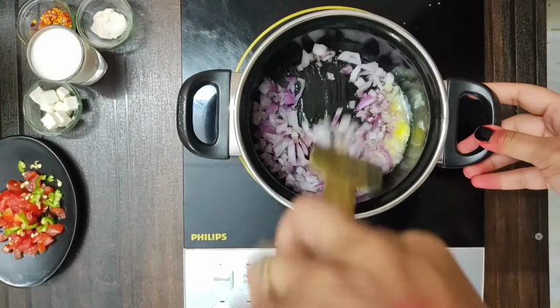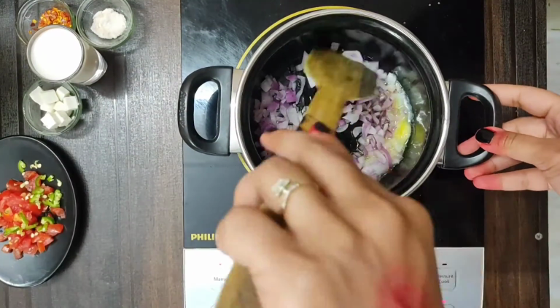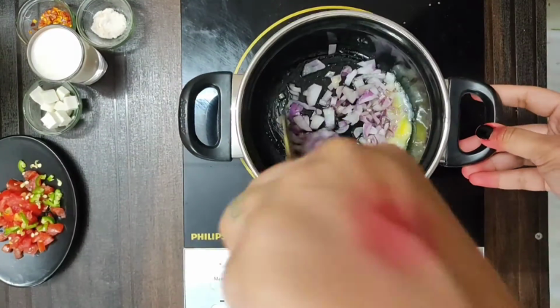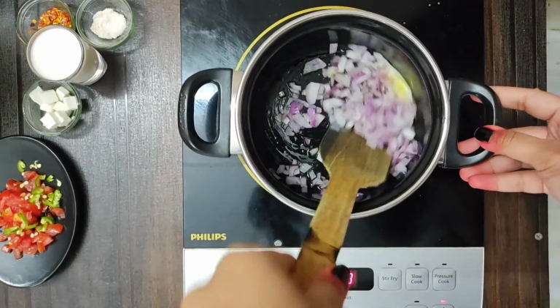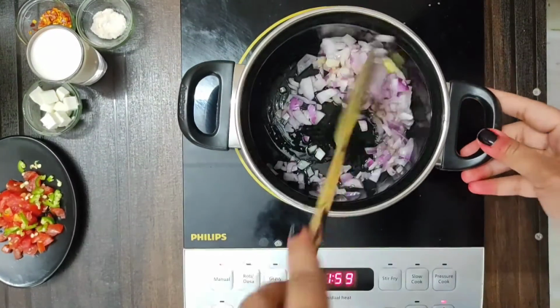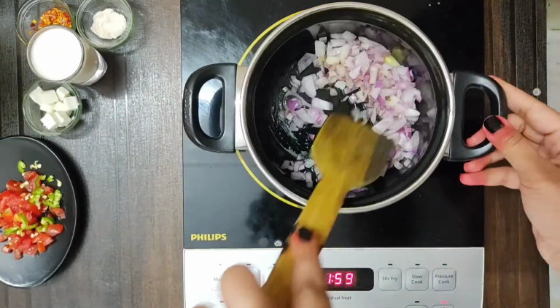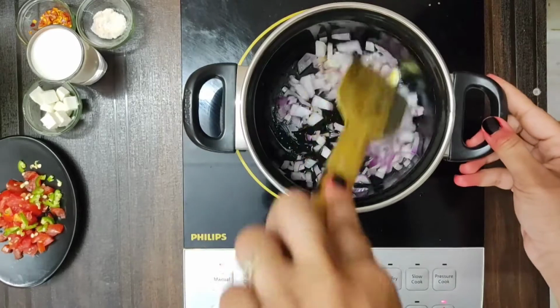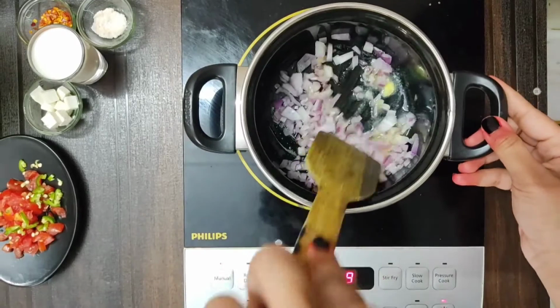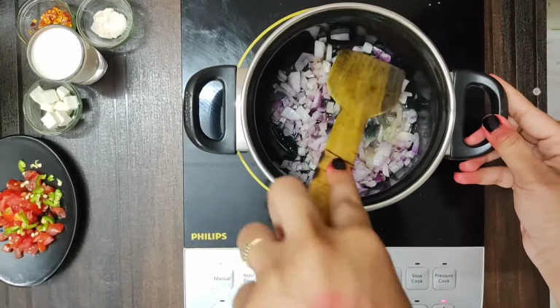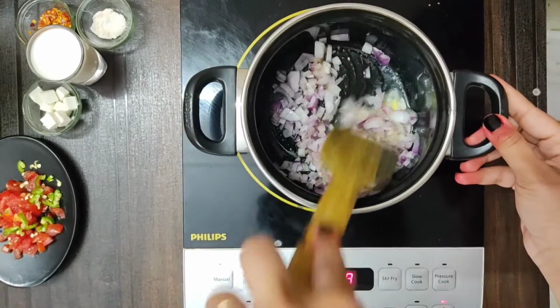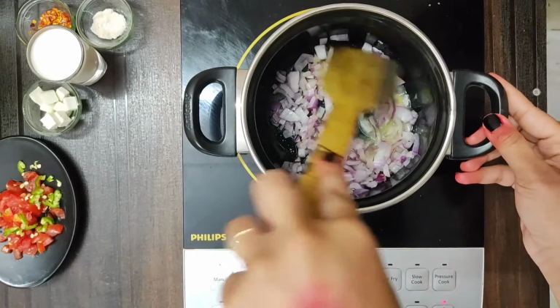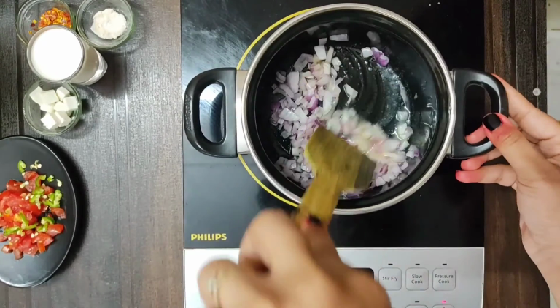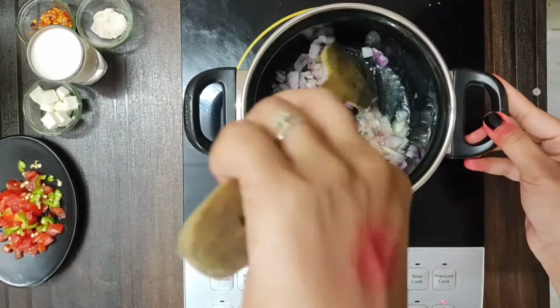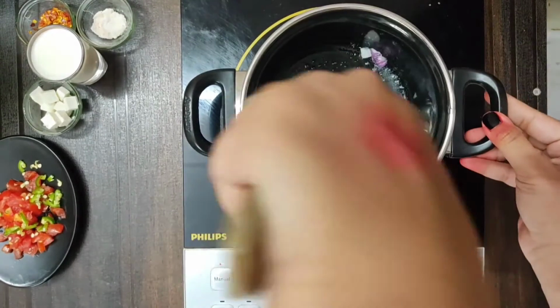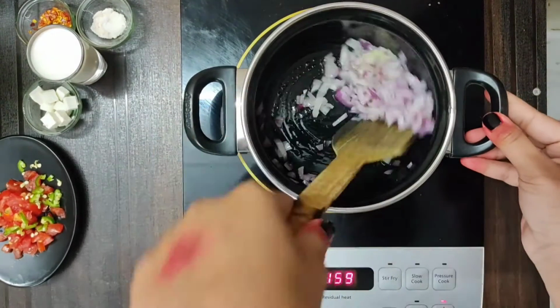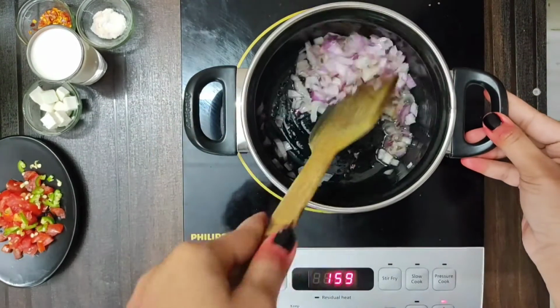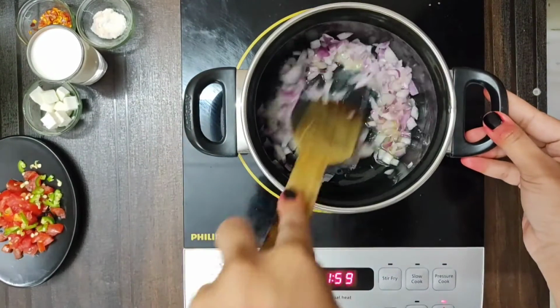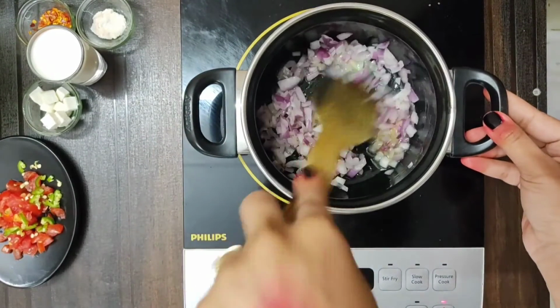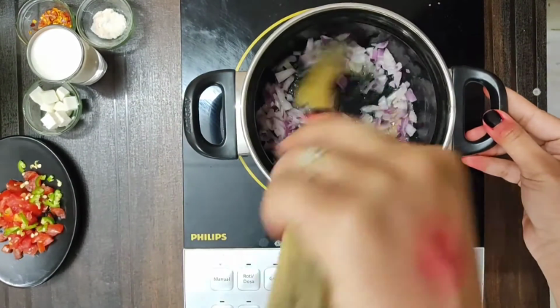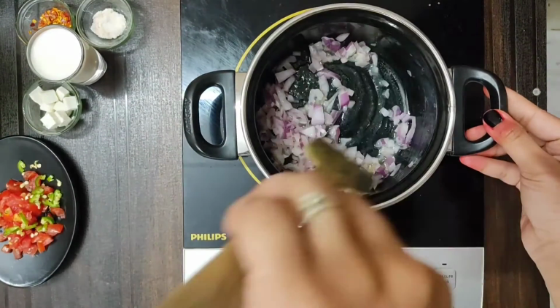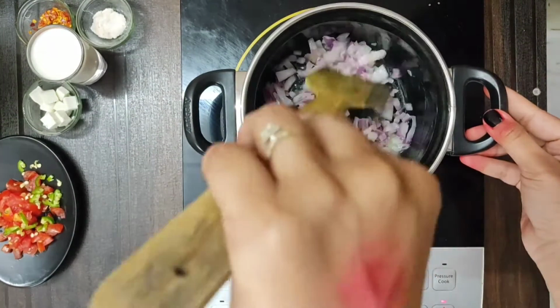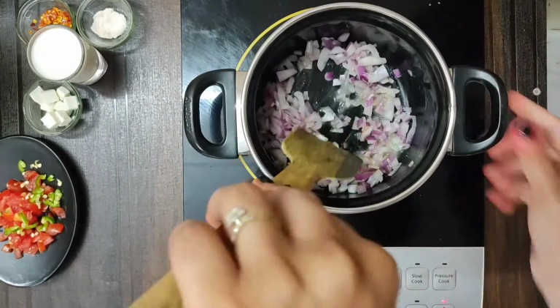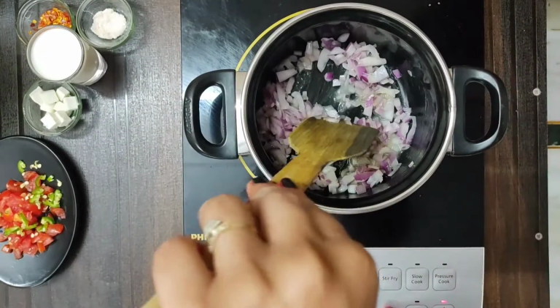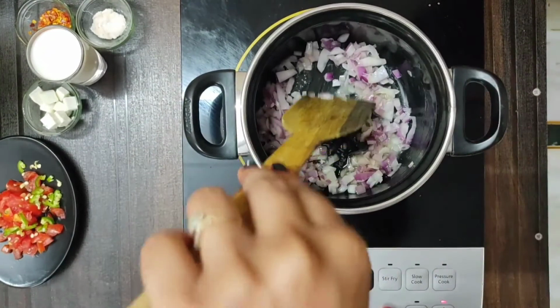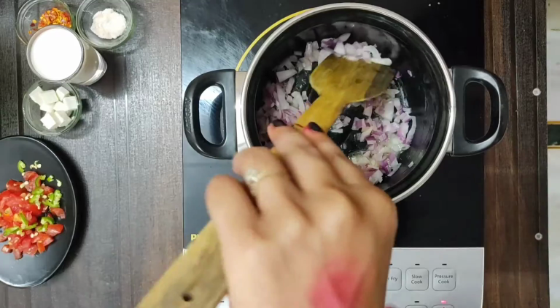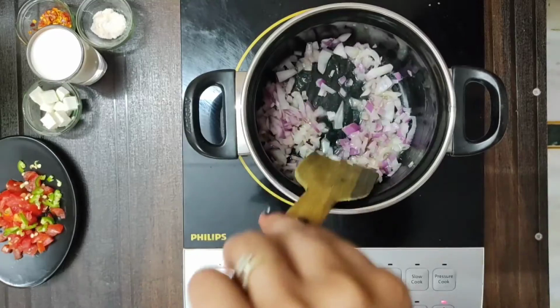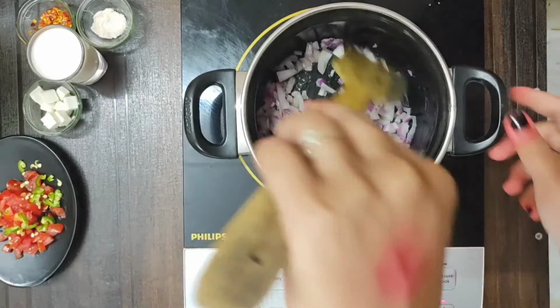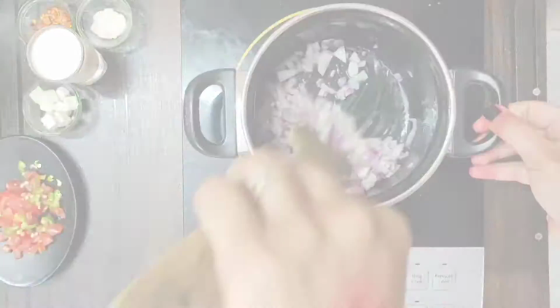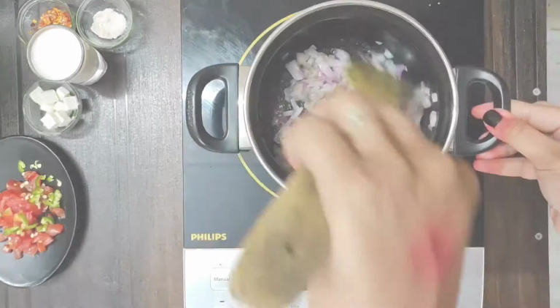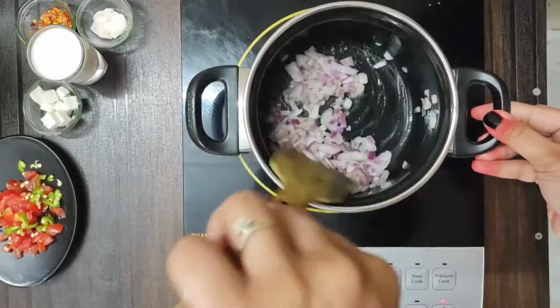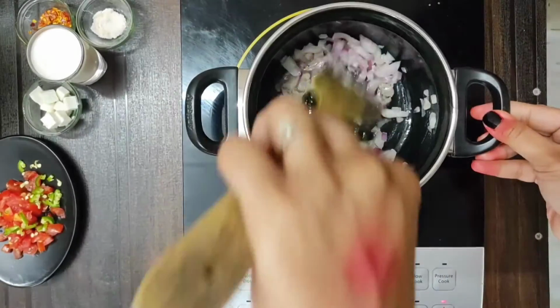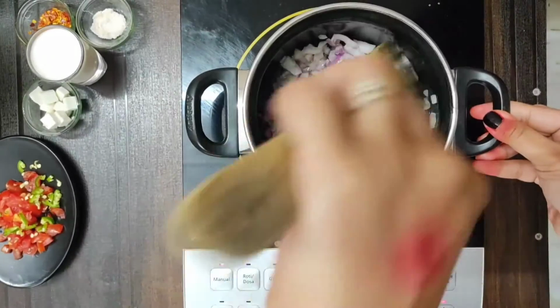First, we will take butter in a pan. You can also take oil, but I have used butter. Then we will add the paste in it and roast it well.